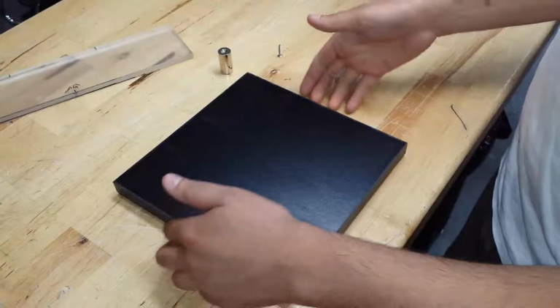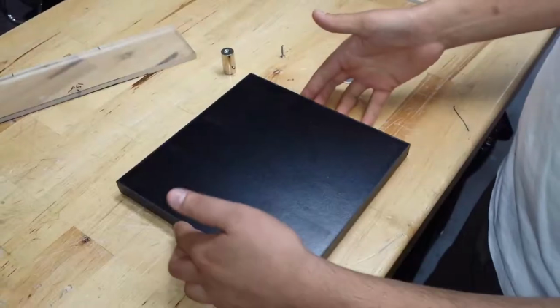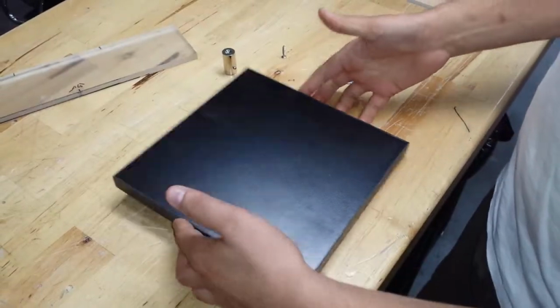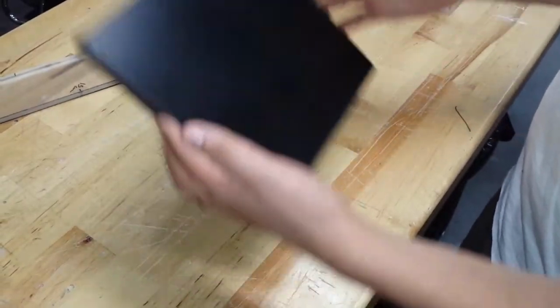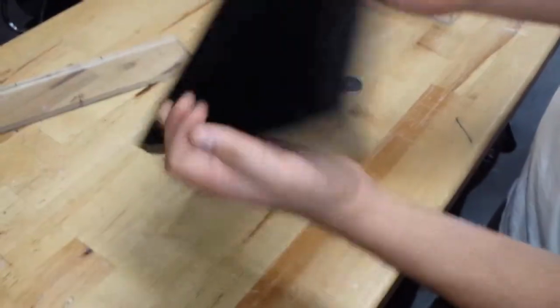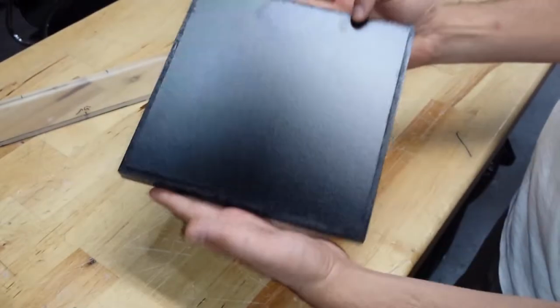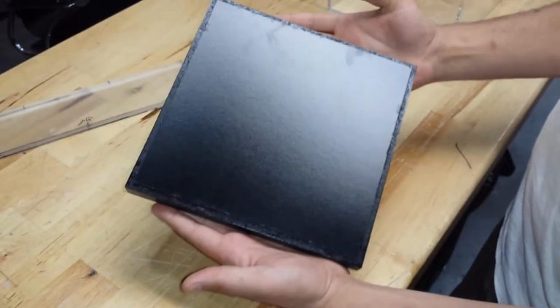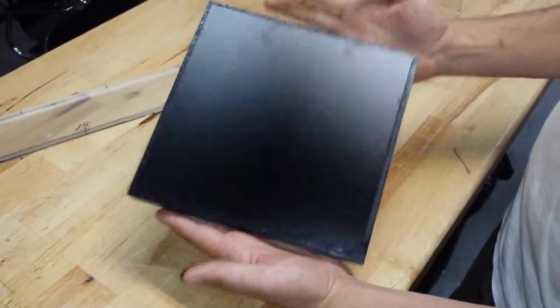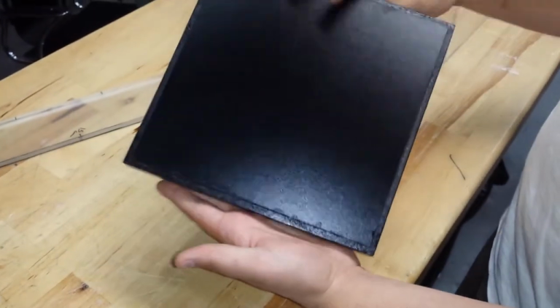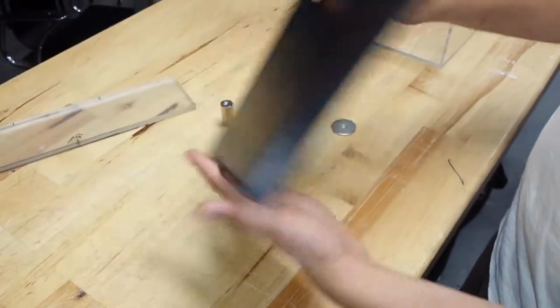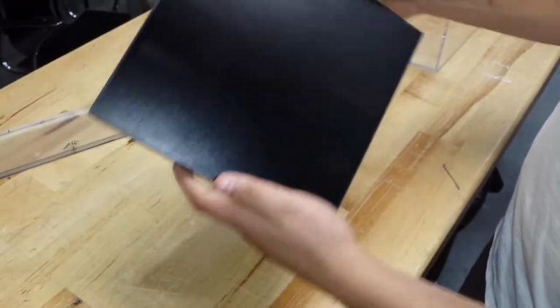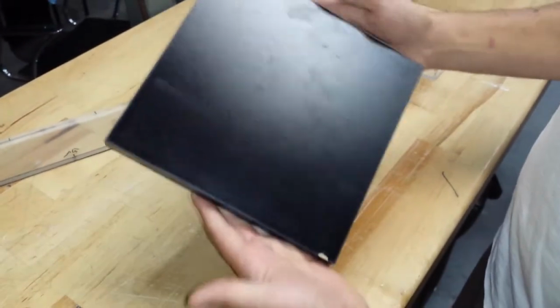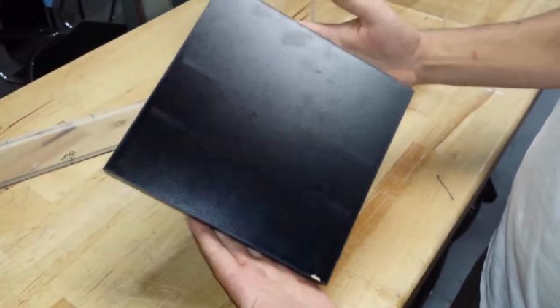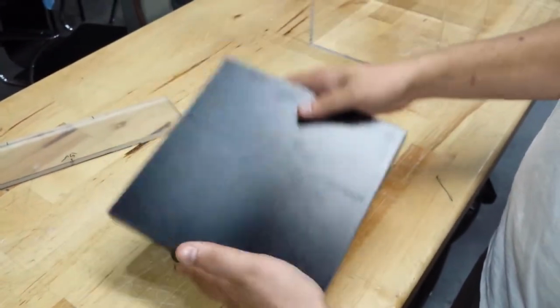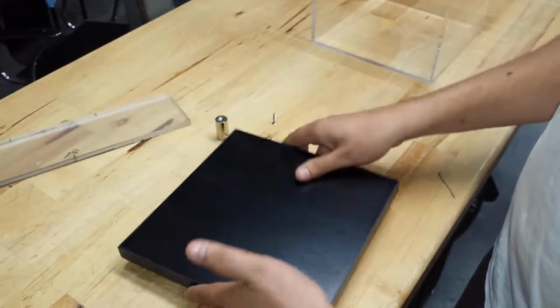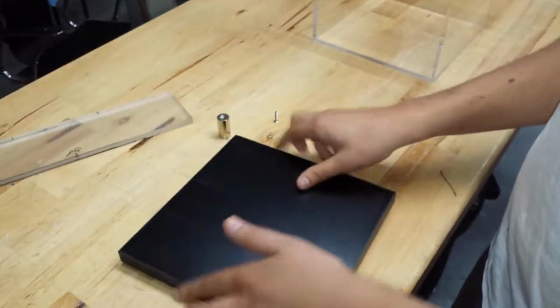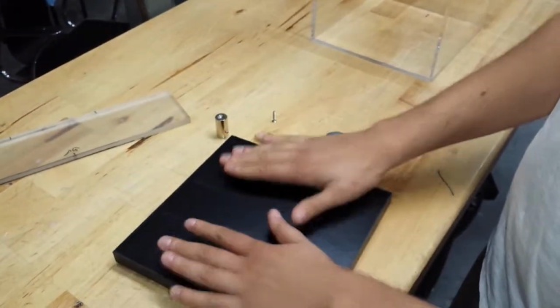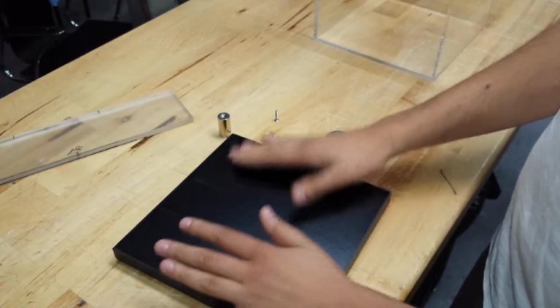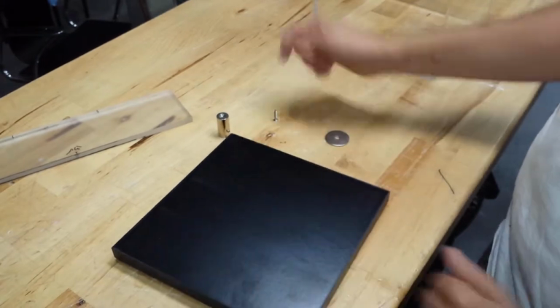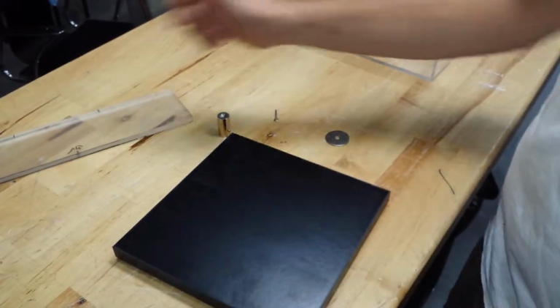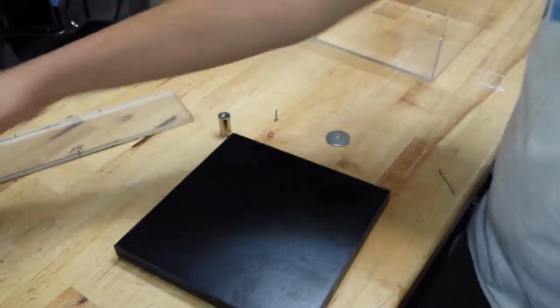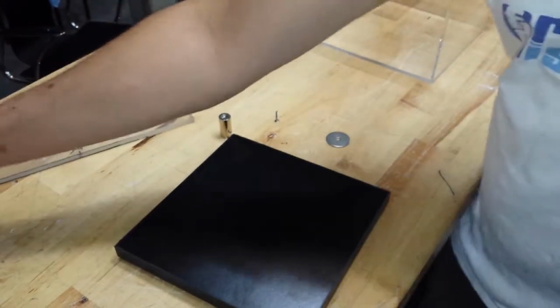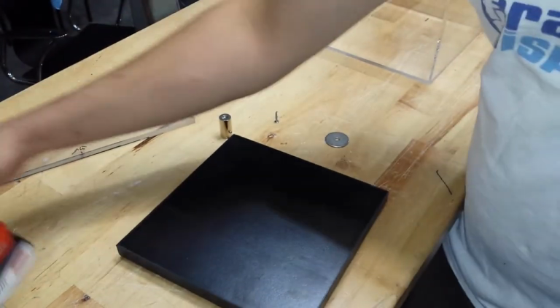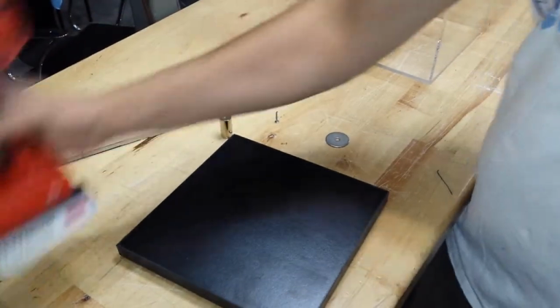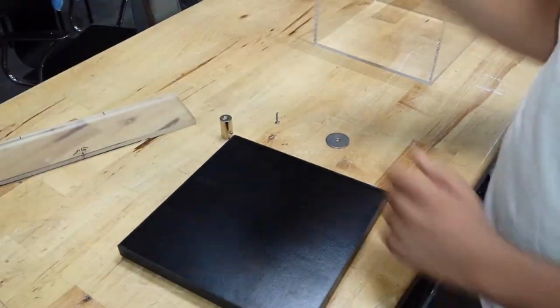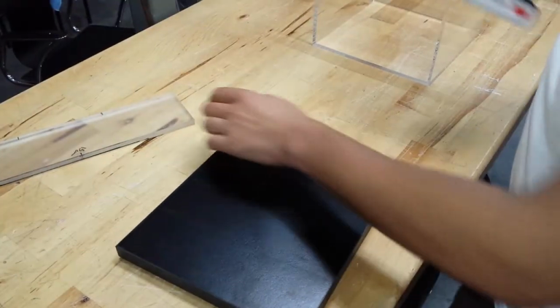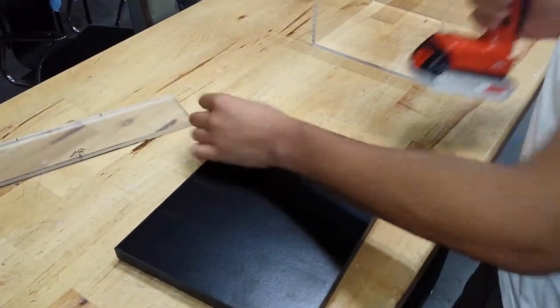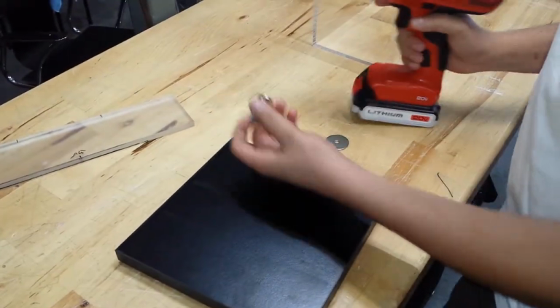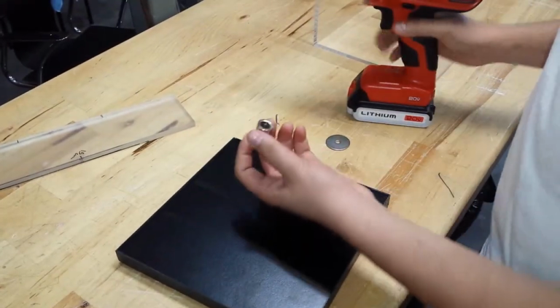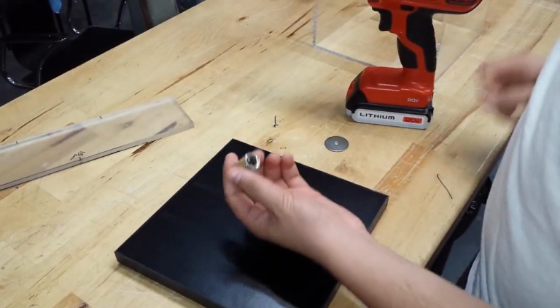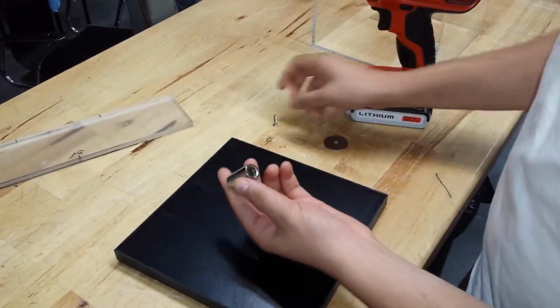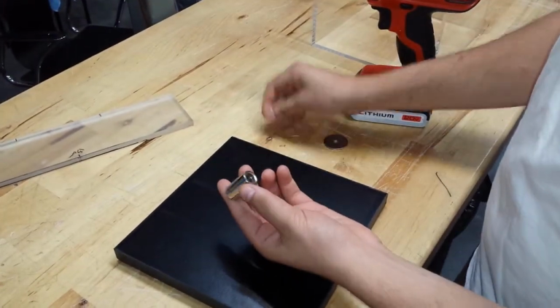Okay, so this is the base. Take this side, the flat side, and then you take the end cap and the screw.